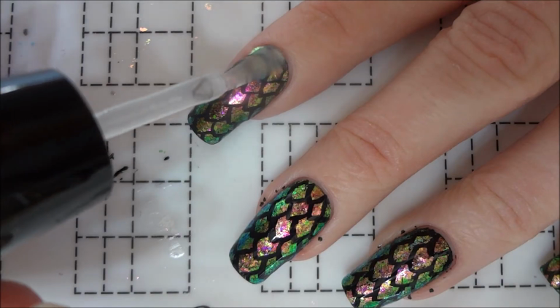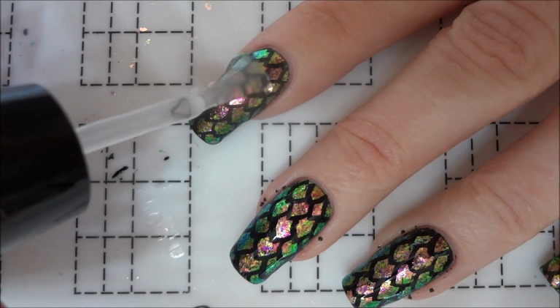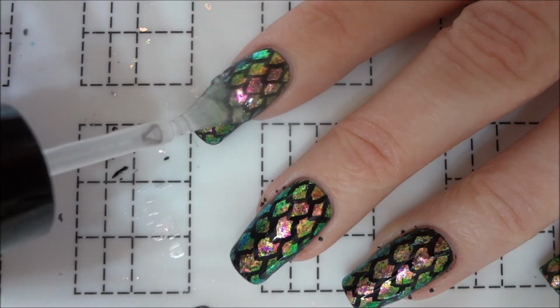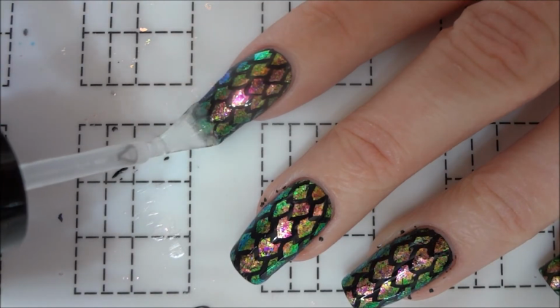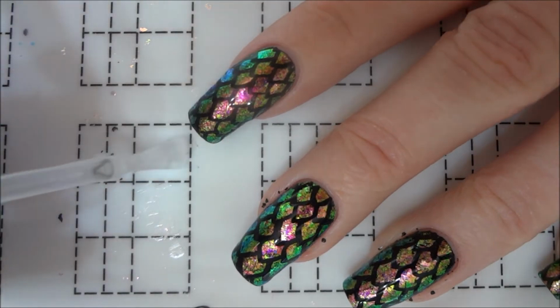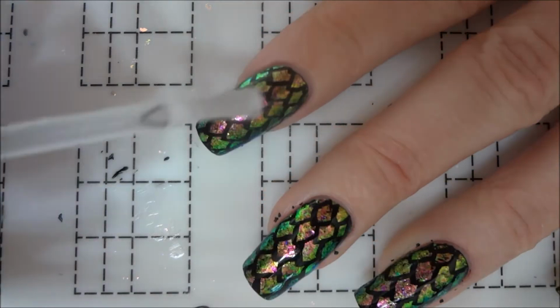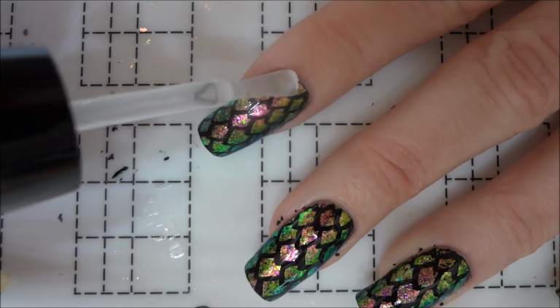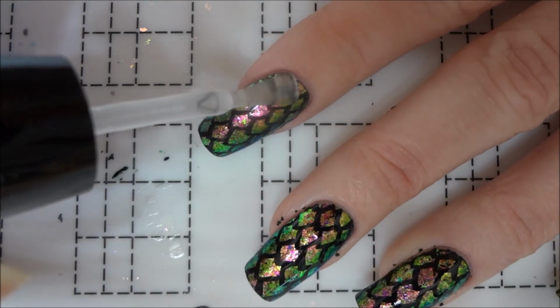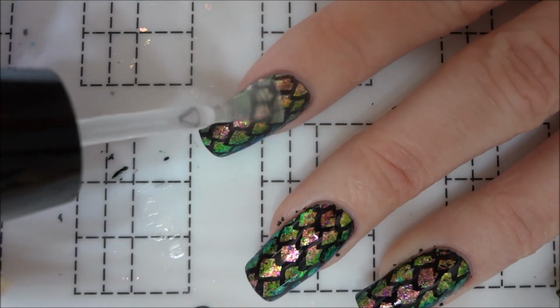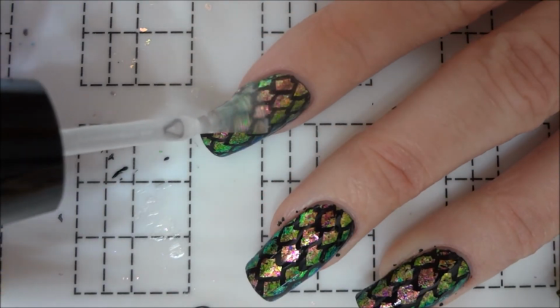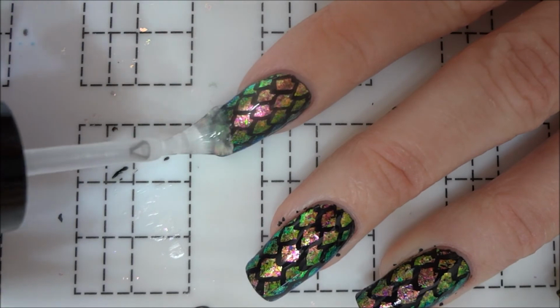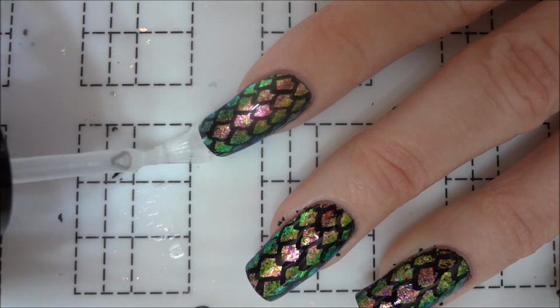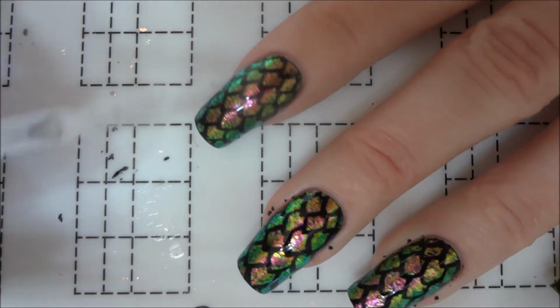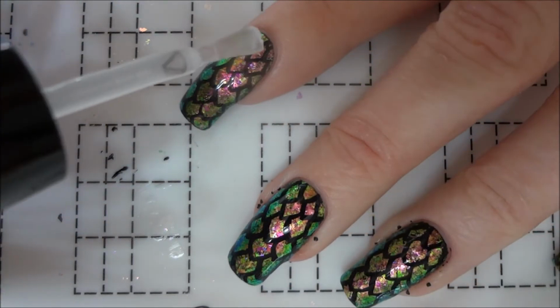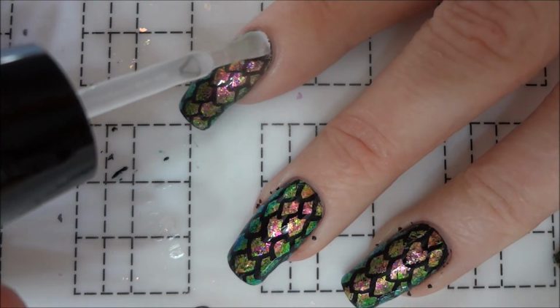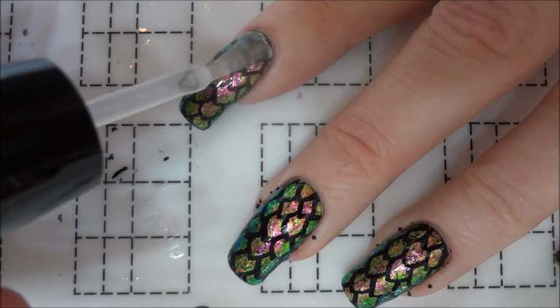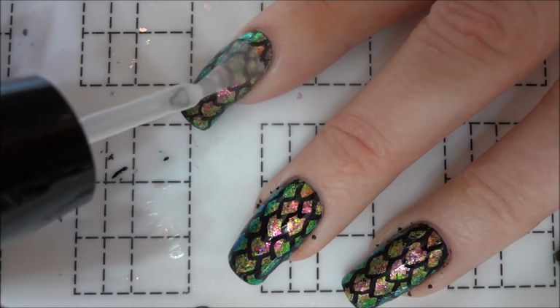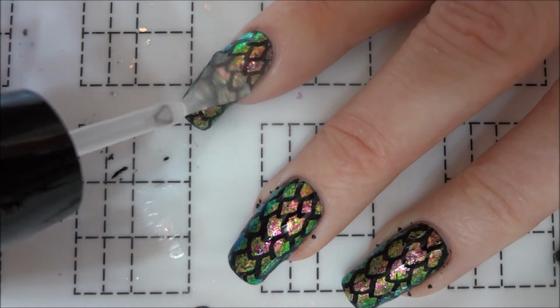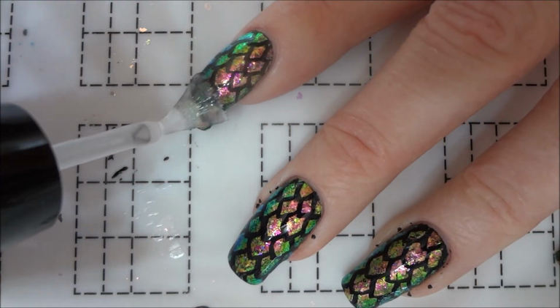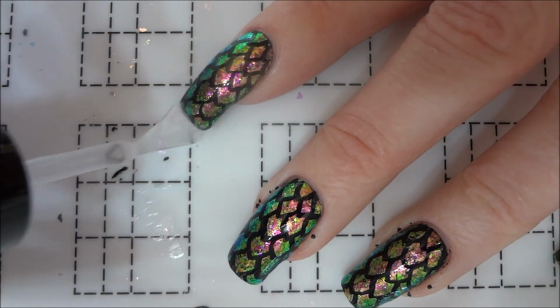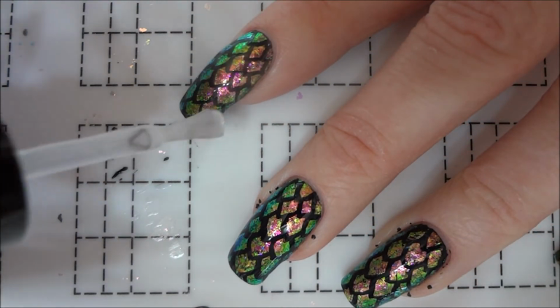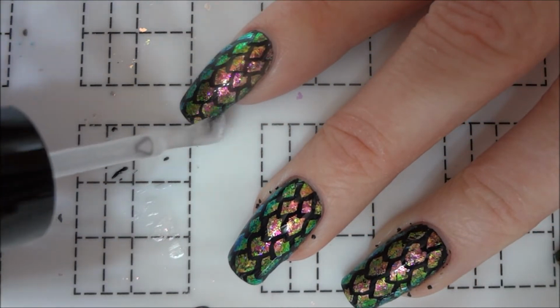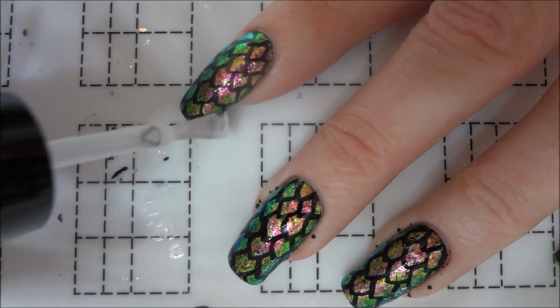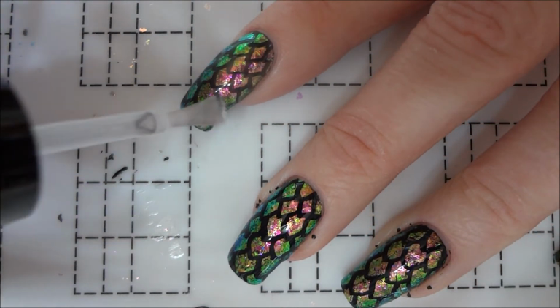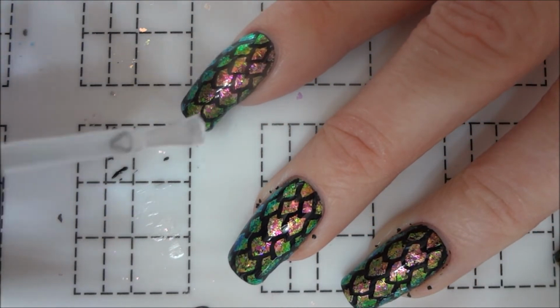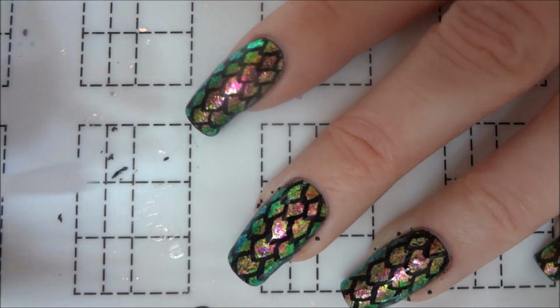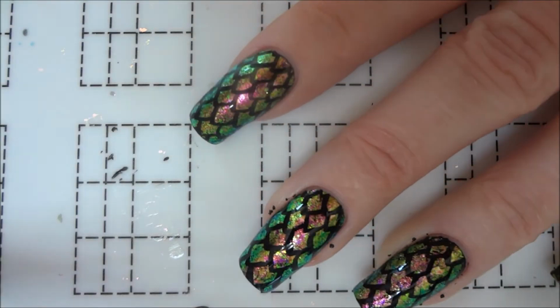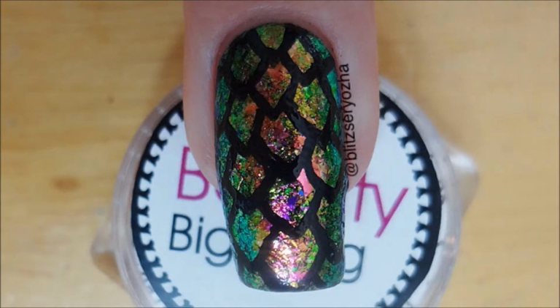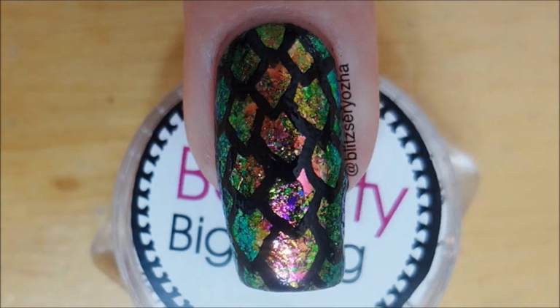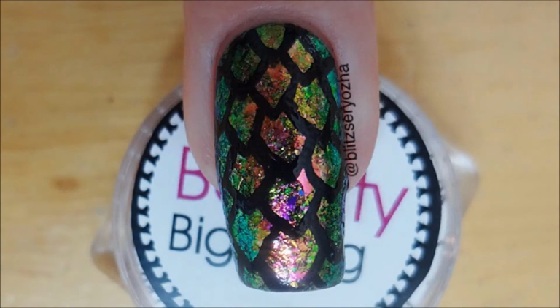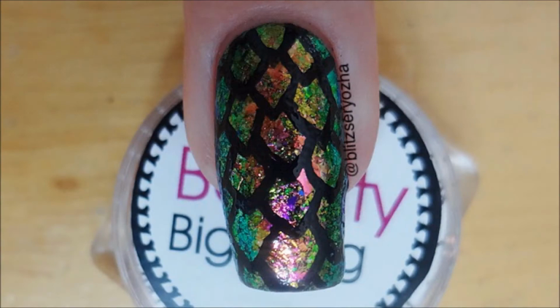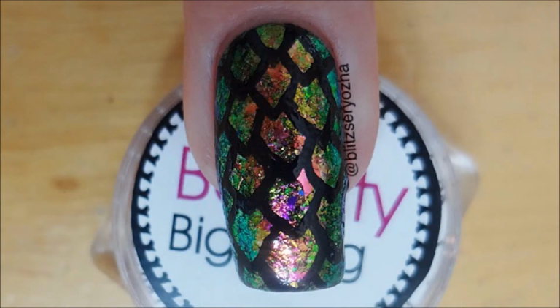Finally, I sealed my nails with one last layer of top coat. This was one of my favorite designs I've painted in a while, so I really hope you enjoyed it and thanks for watching.